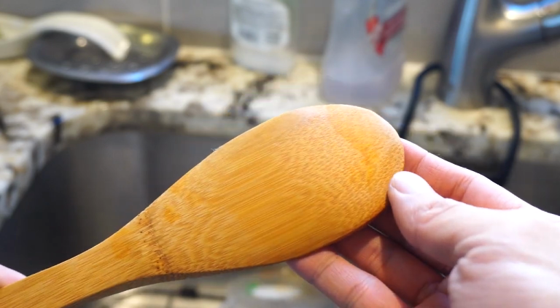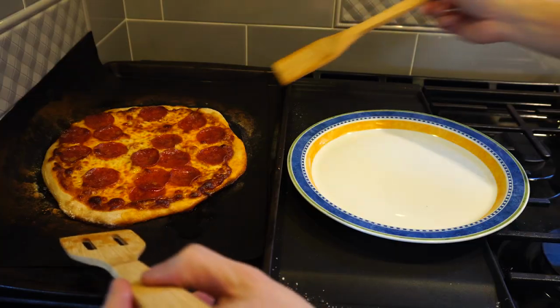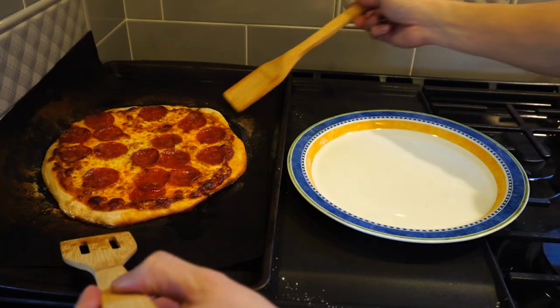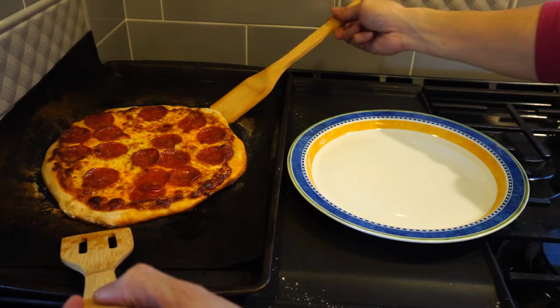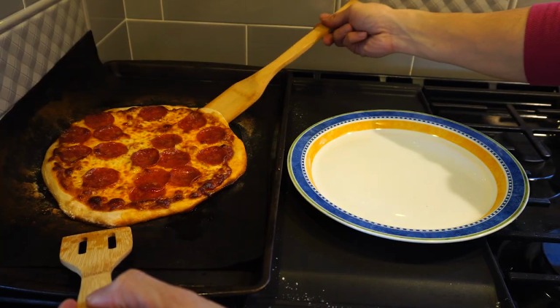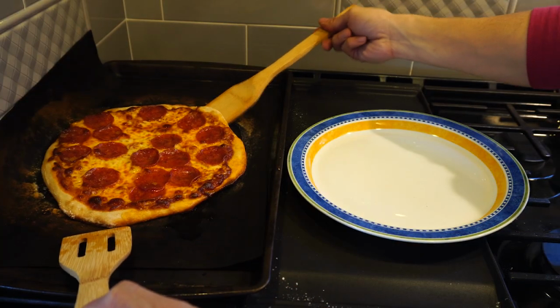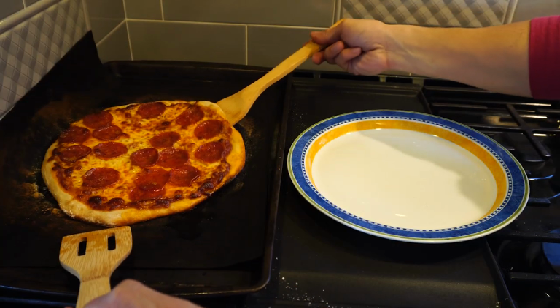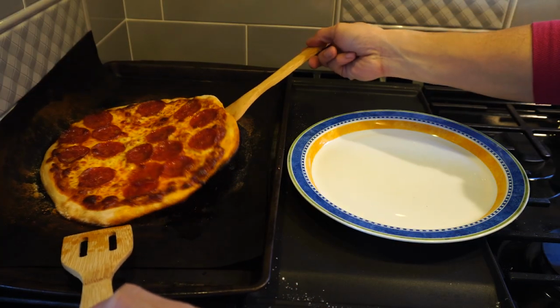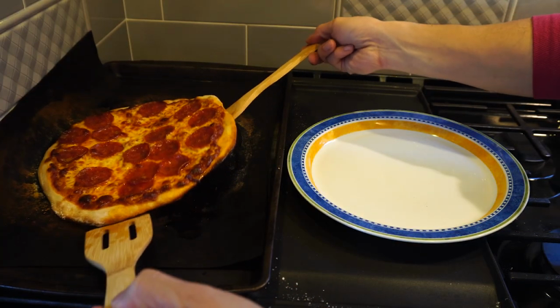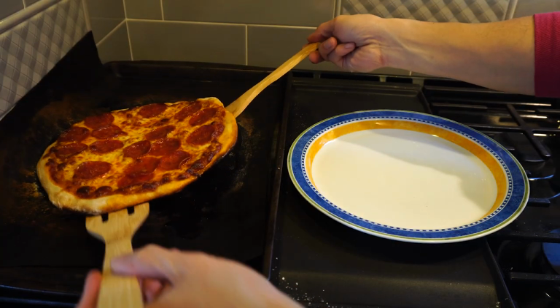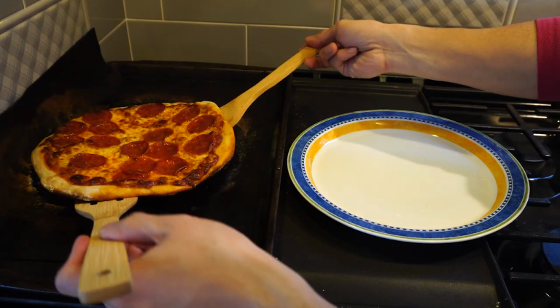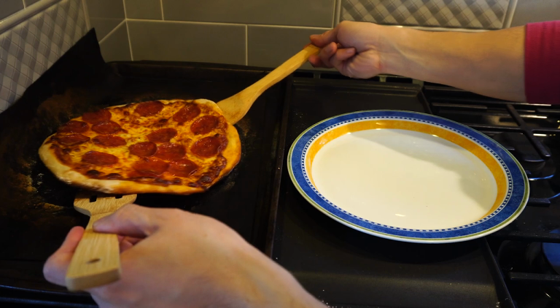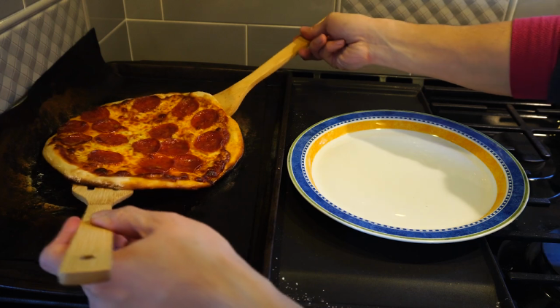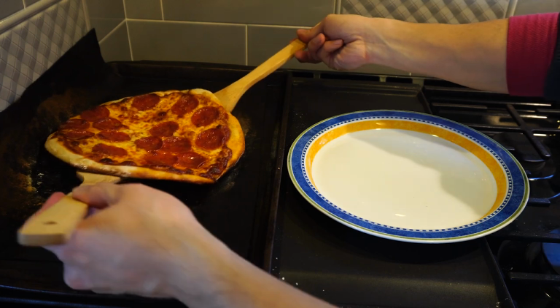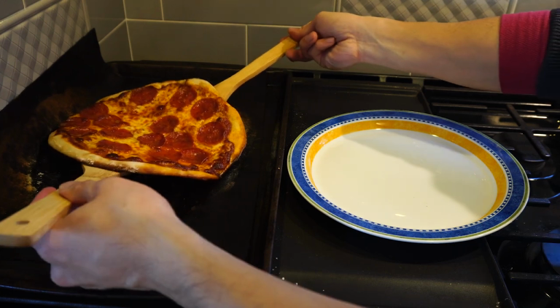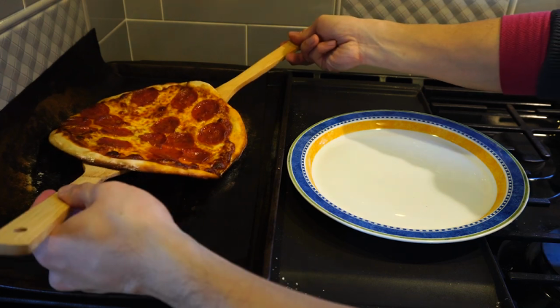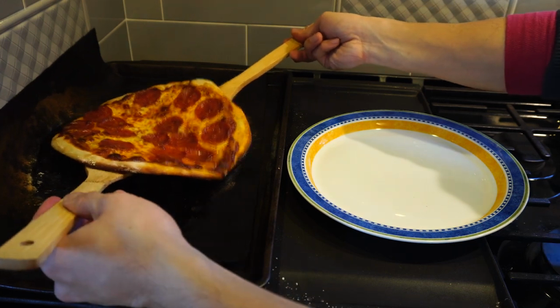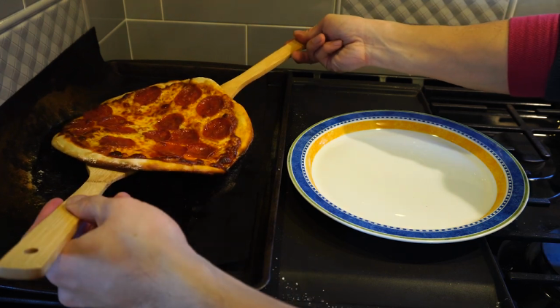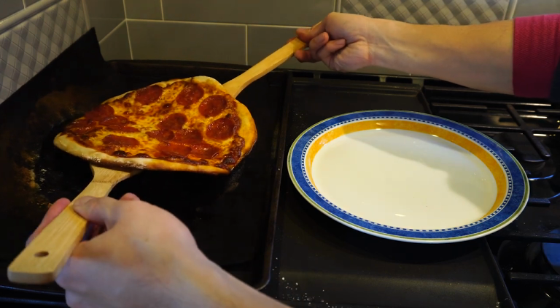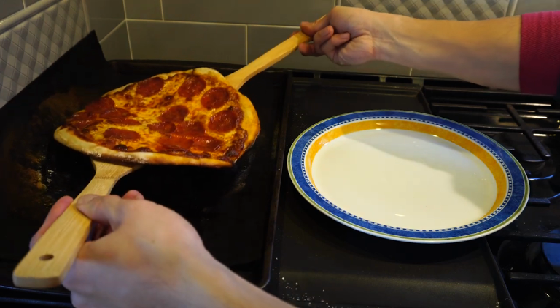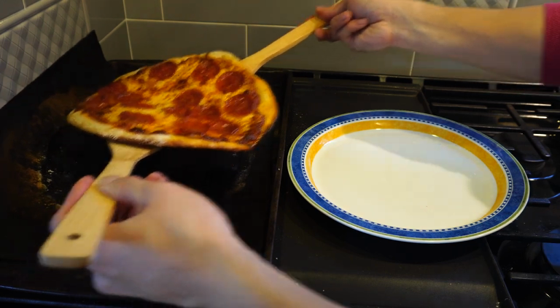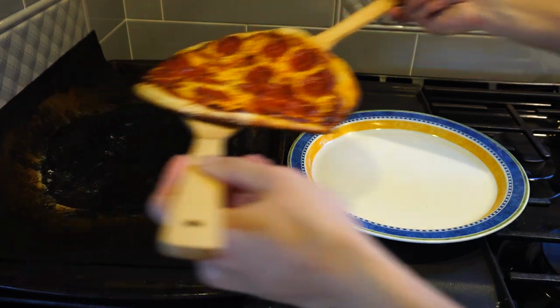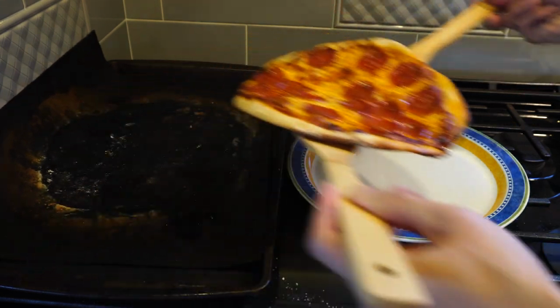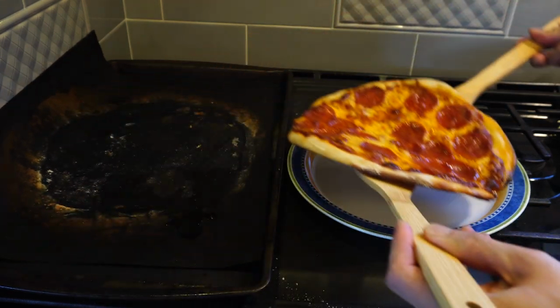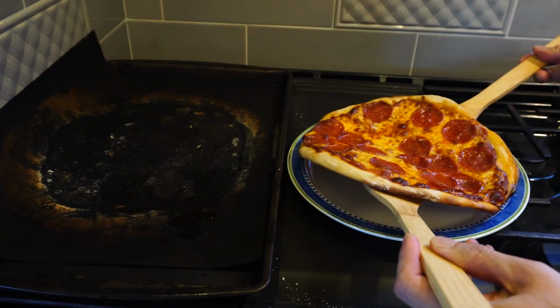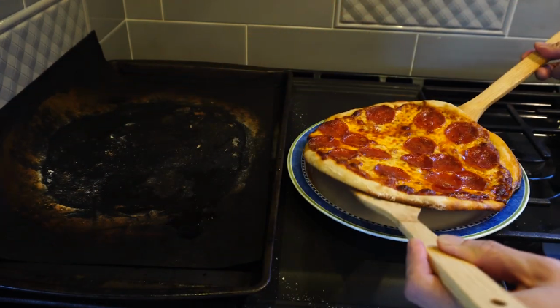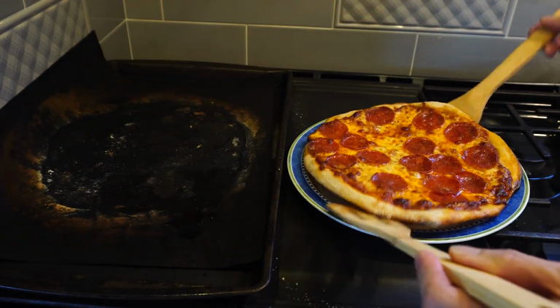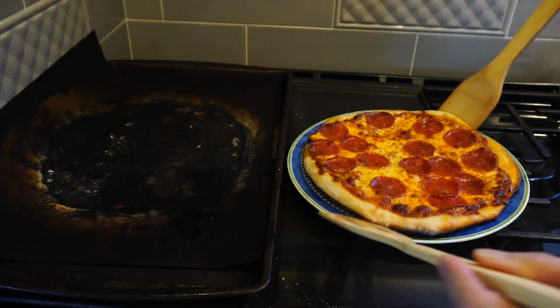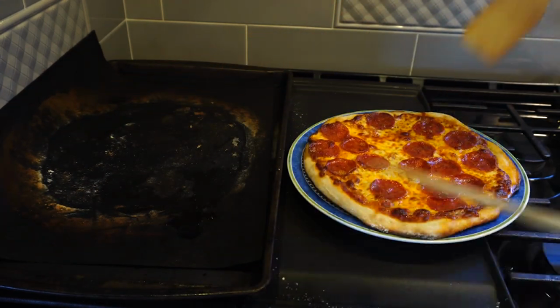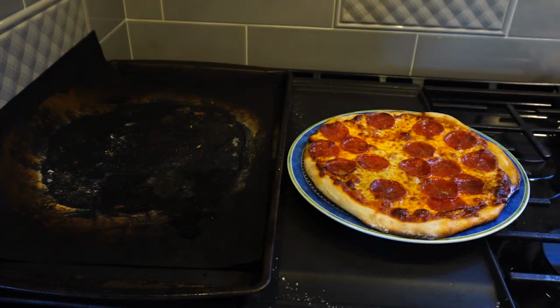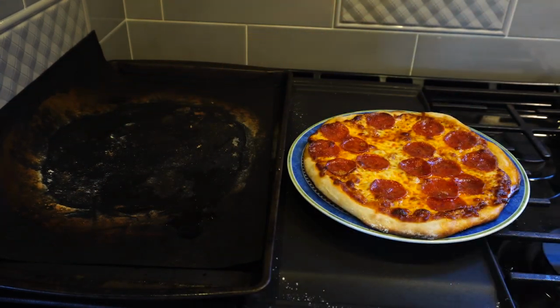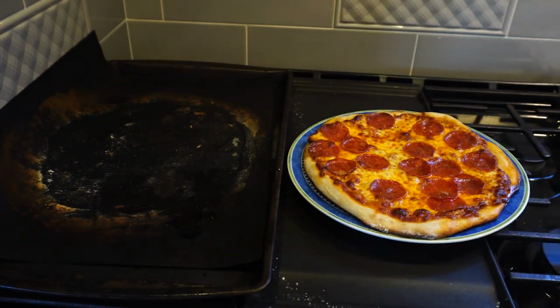The two spatulas work well to lift and flip different foods while cooking, though I feel the slotted one could have been cut at a slightly steeper angle.